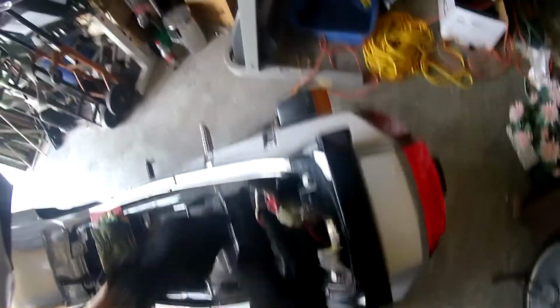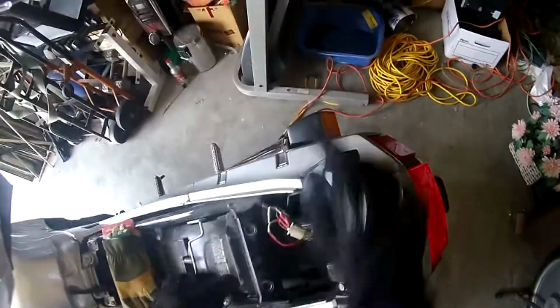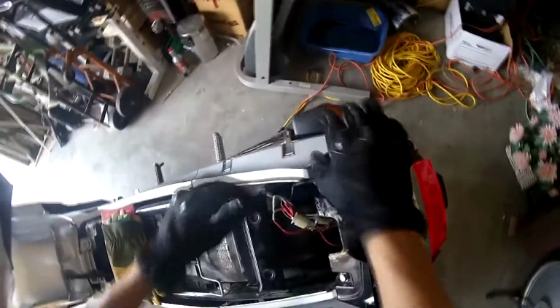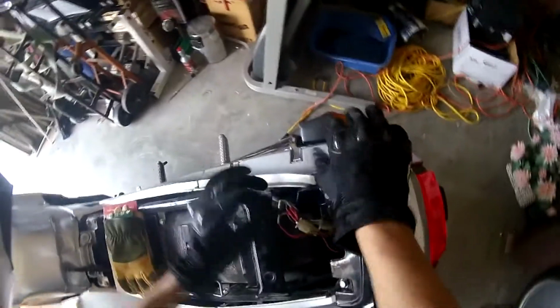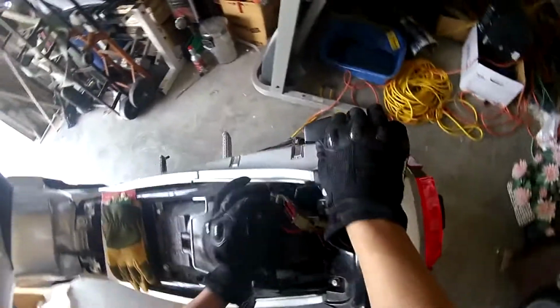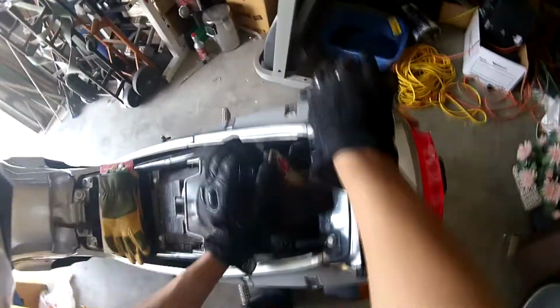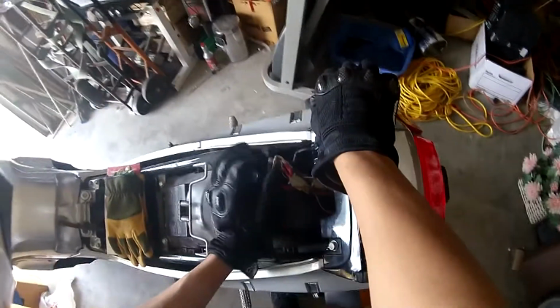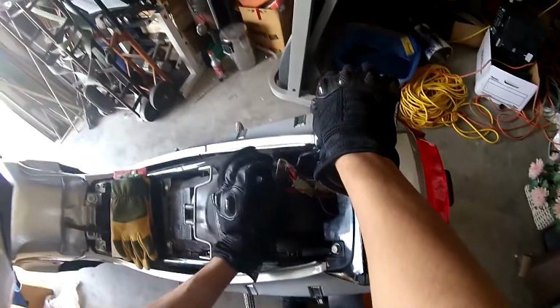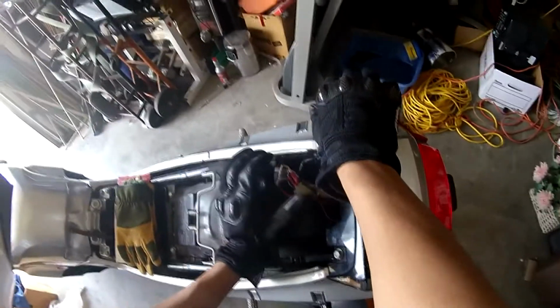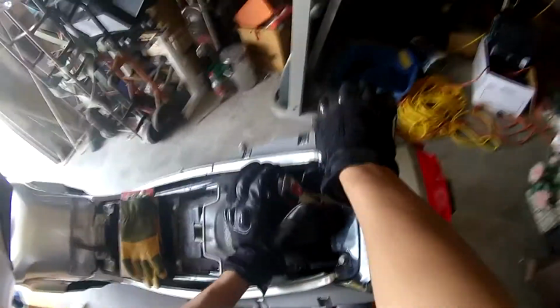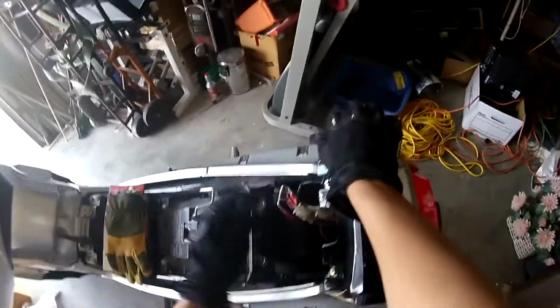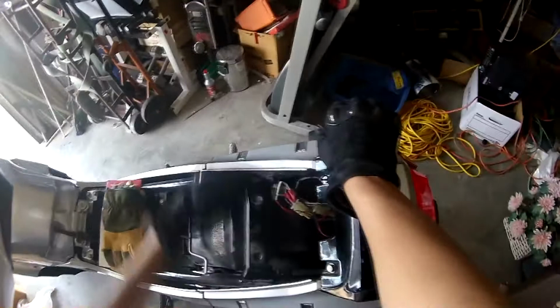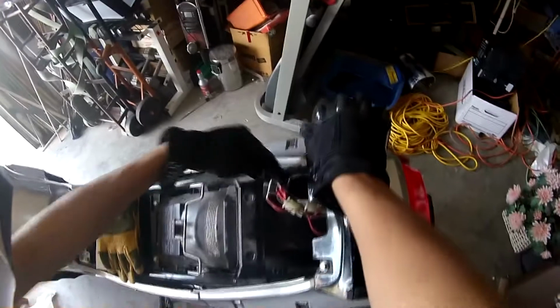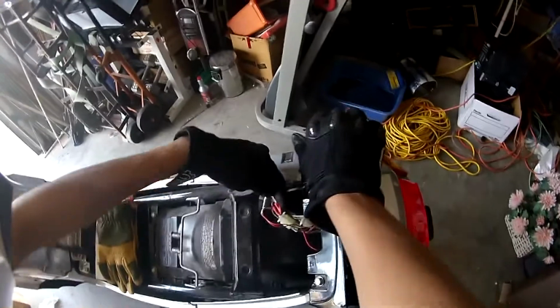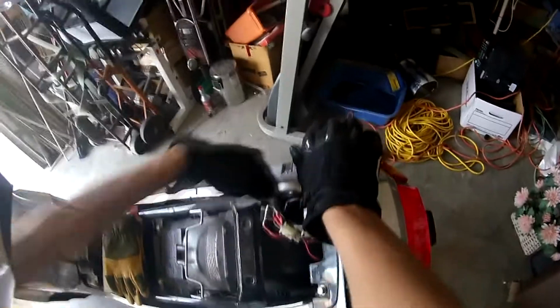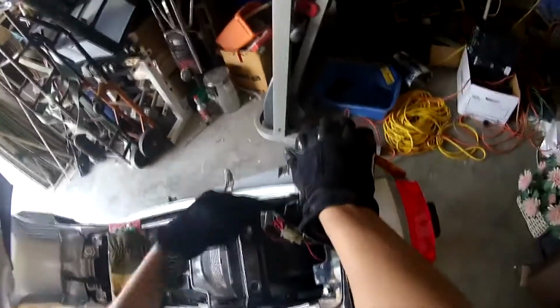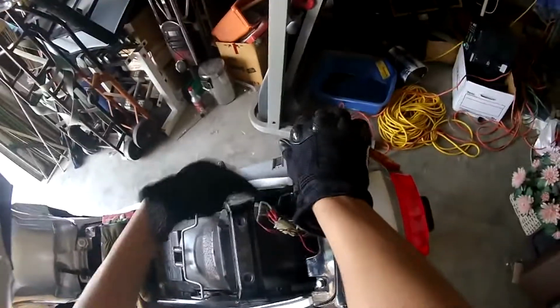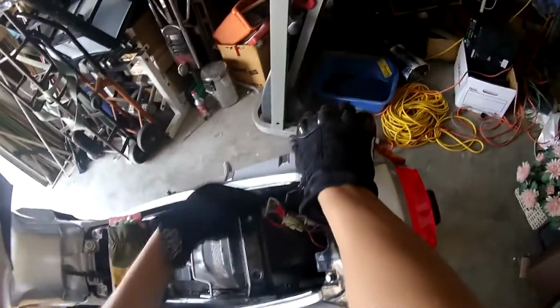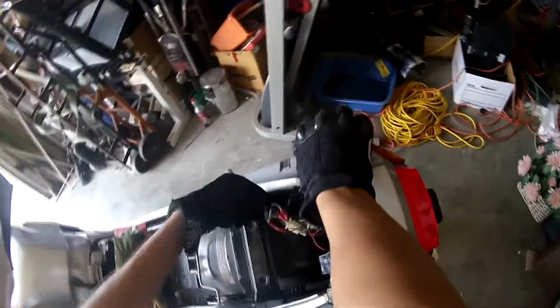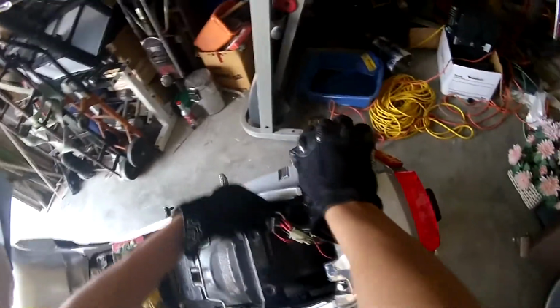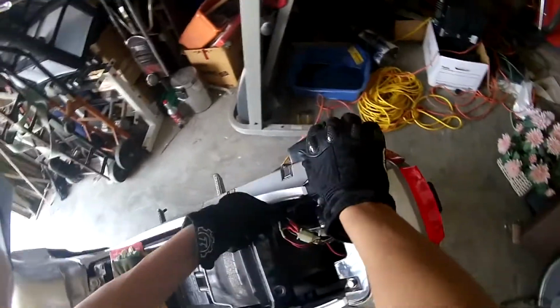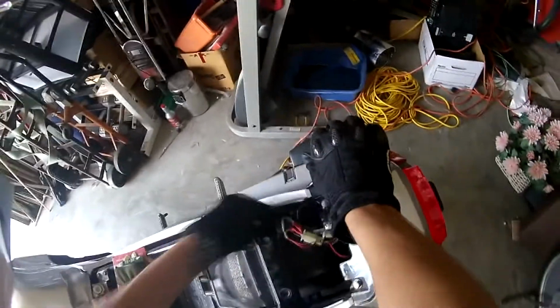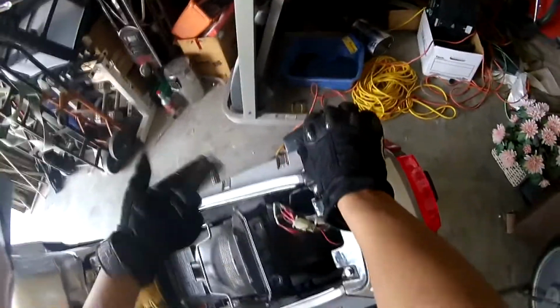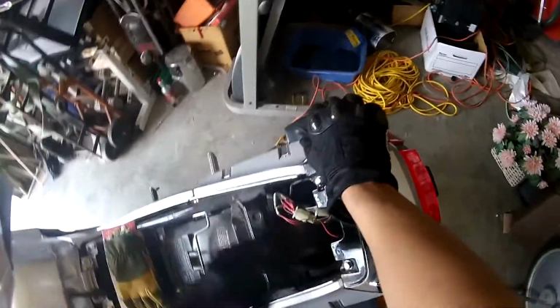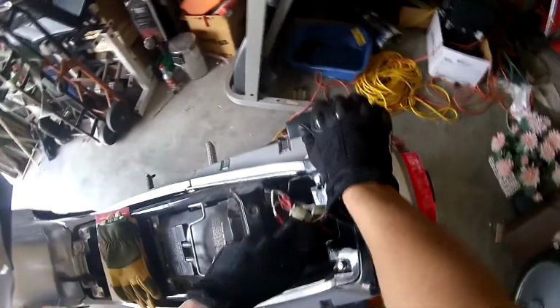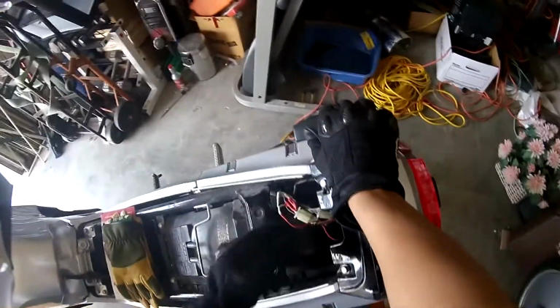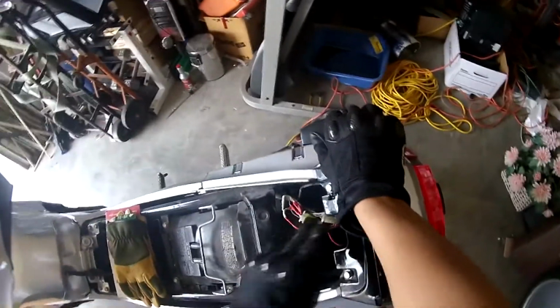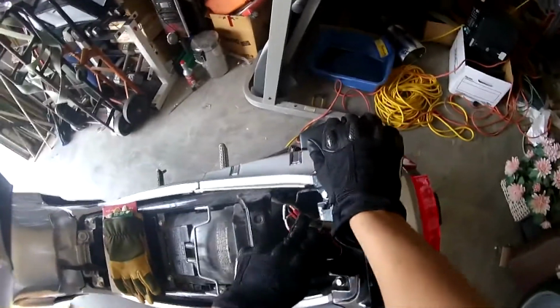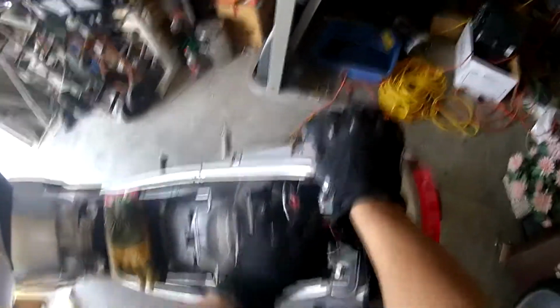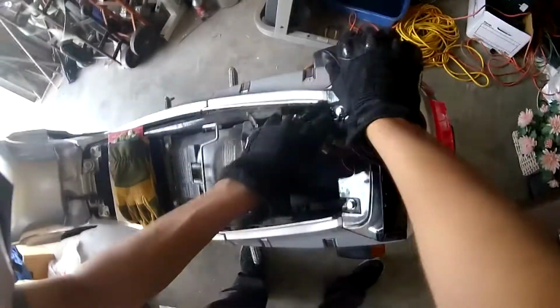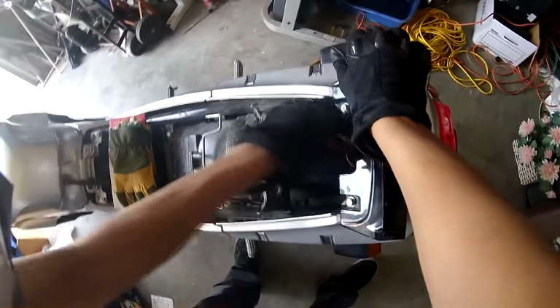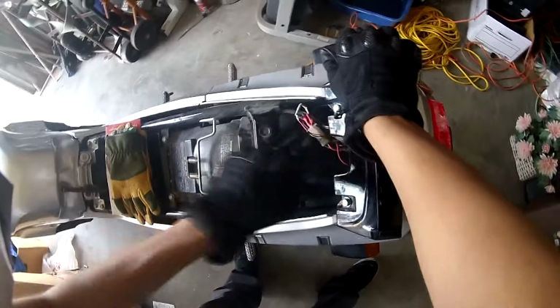I just spliced the wires, soldered everything together, and it works fine for me. And that's what I did.